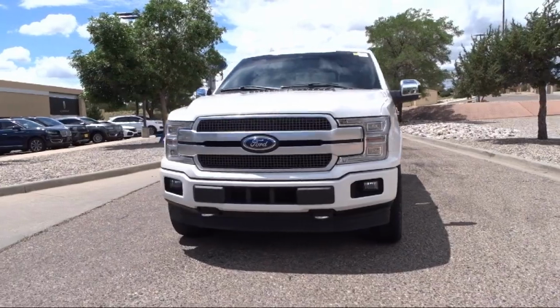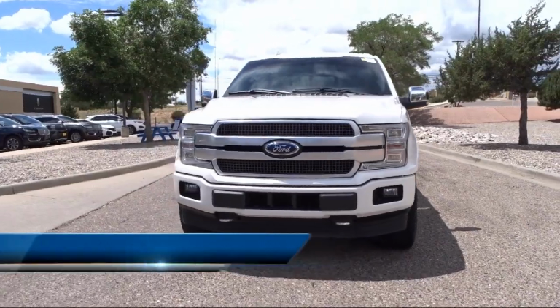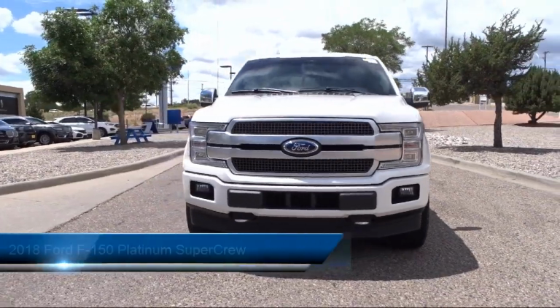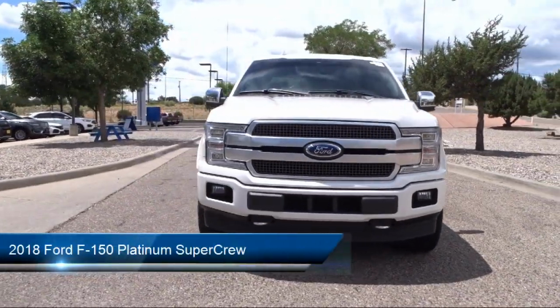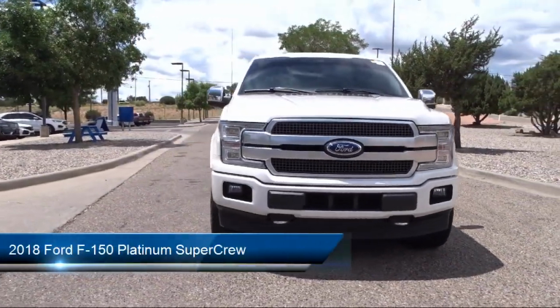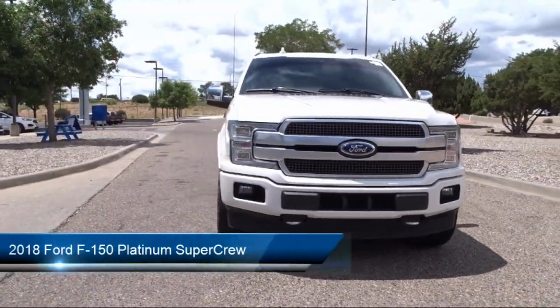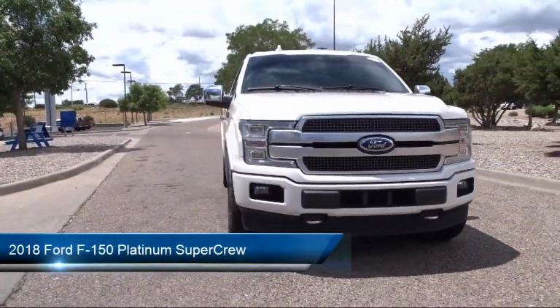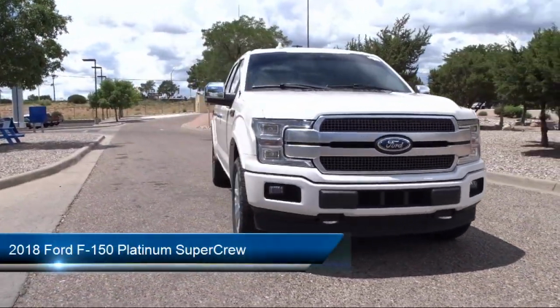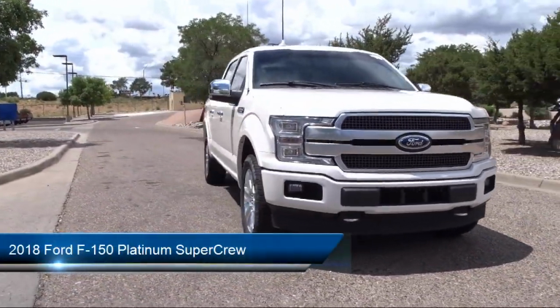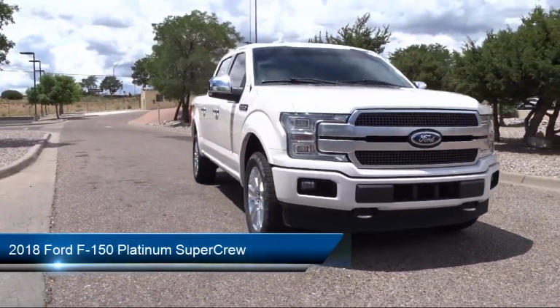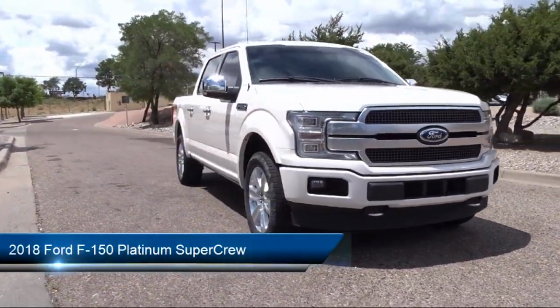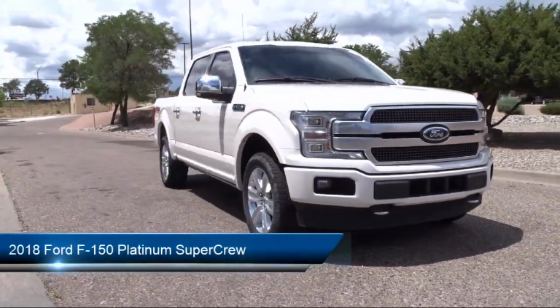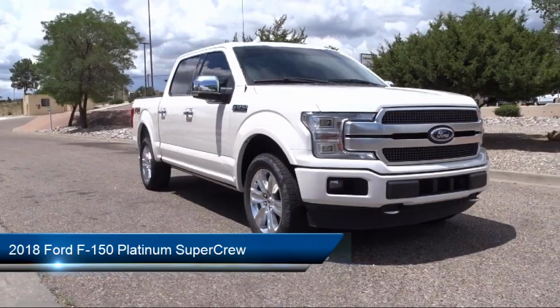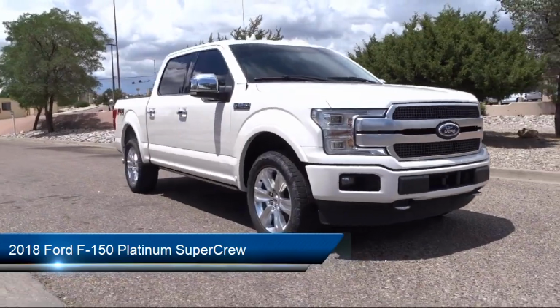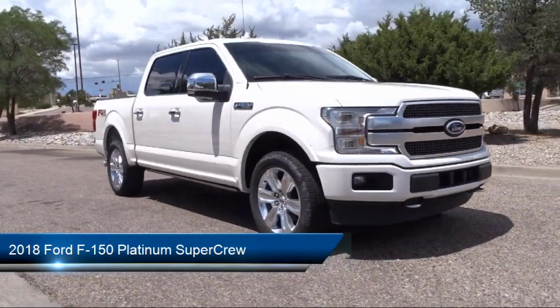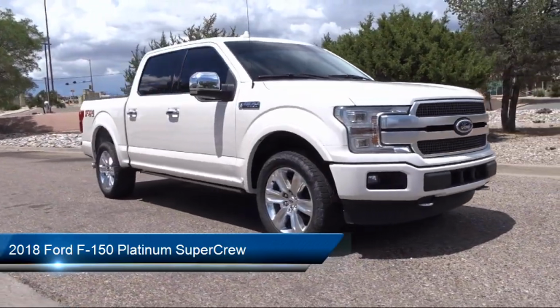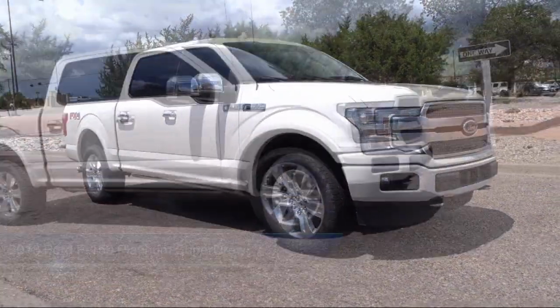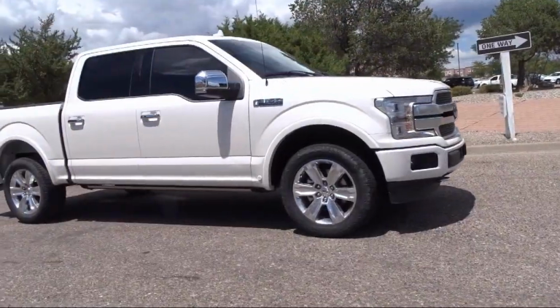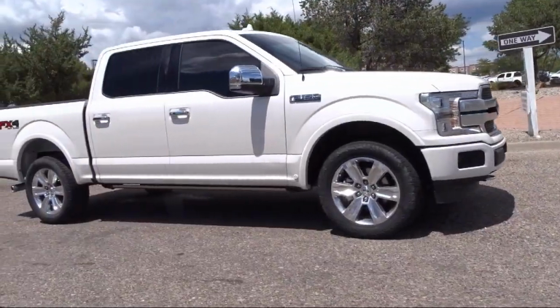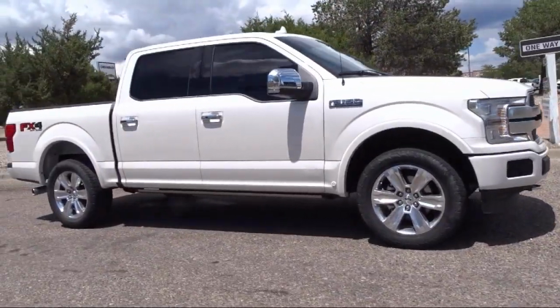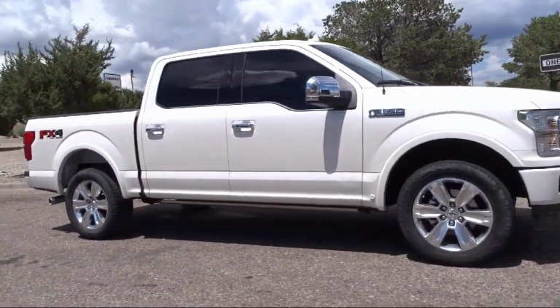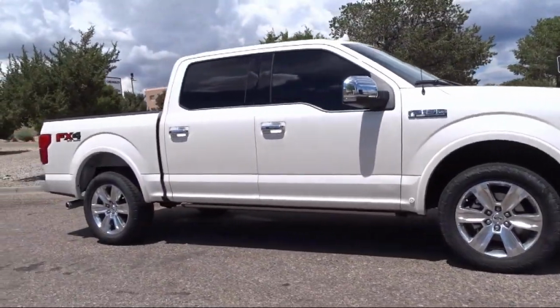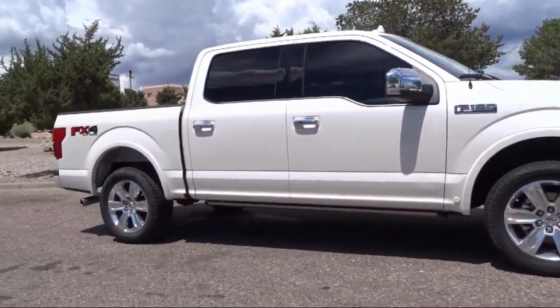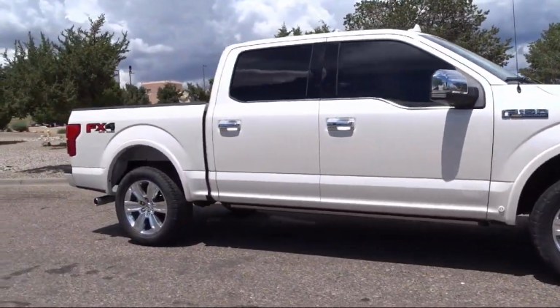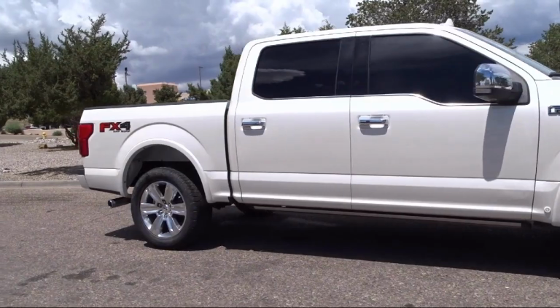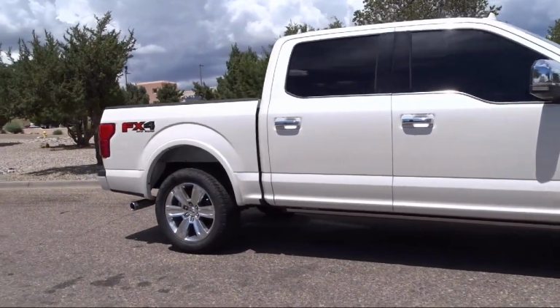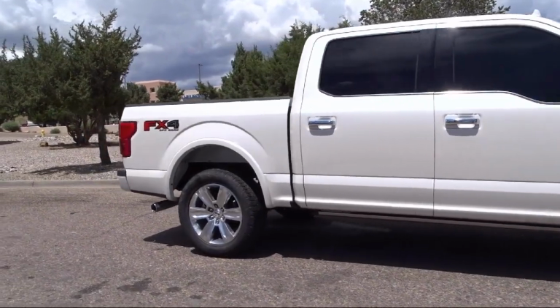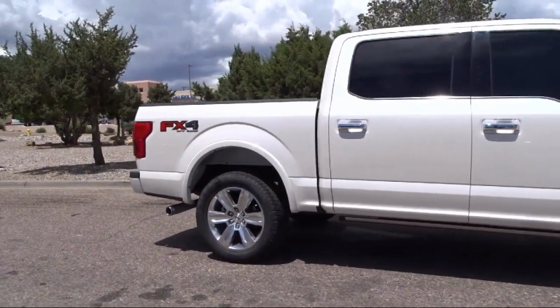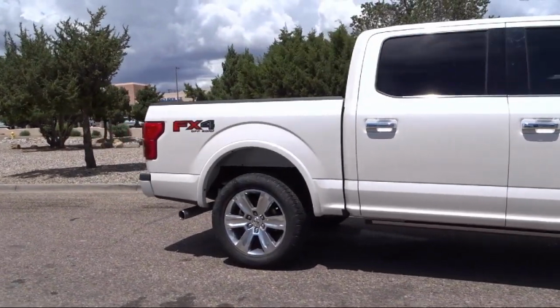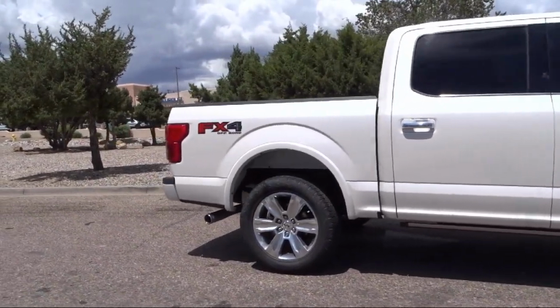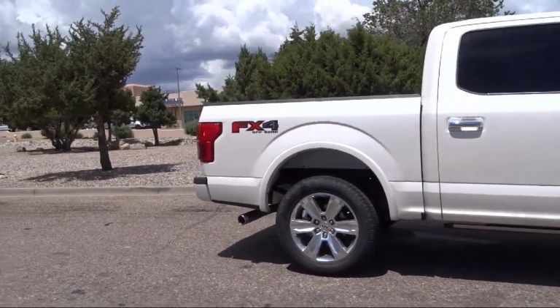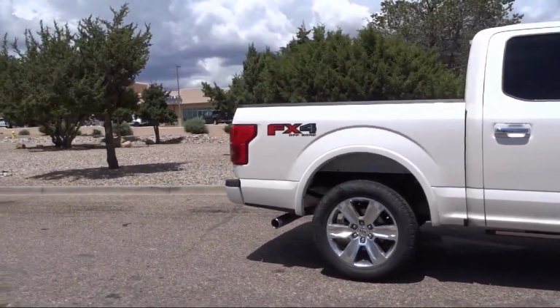It comes equipped with navigation, parking sensors, ventilated front seats, voice activated touchscreen navigation system, heated door mirrors, and exterior parking camera with dynamic hitch assist.